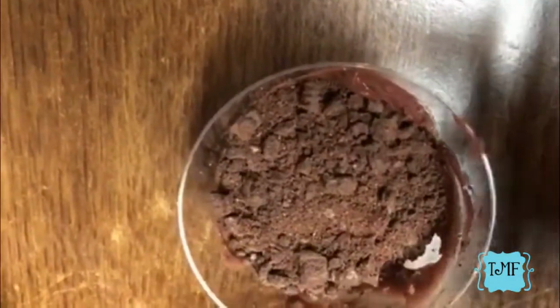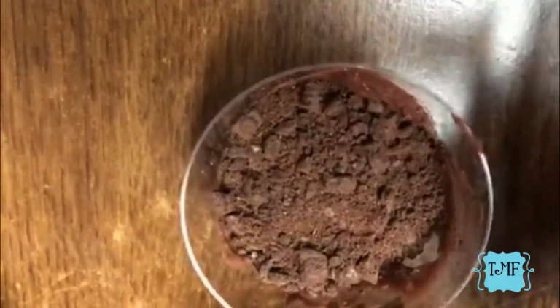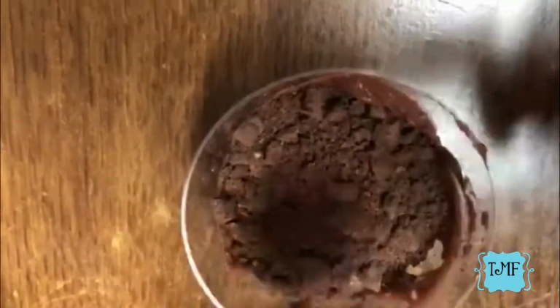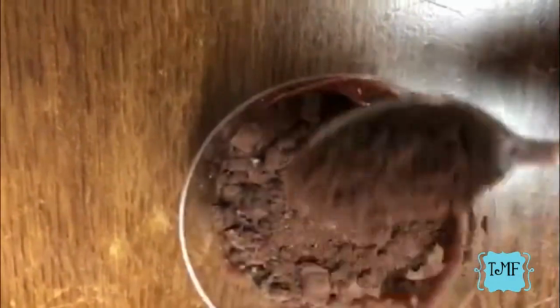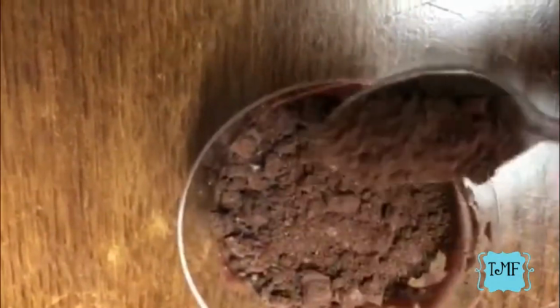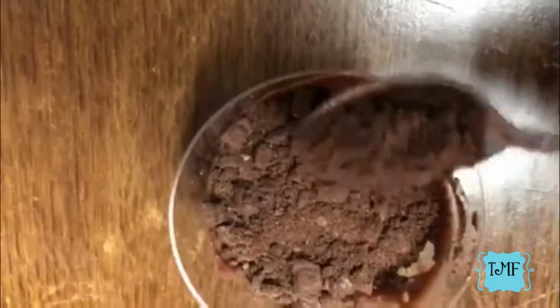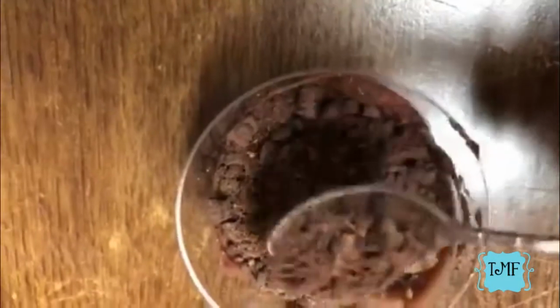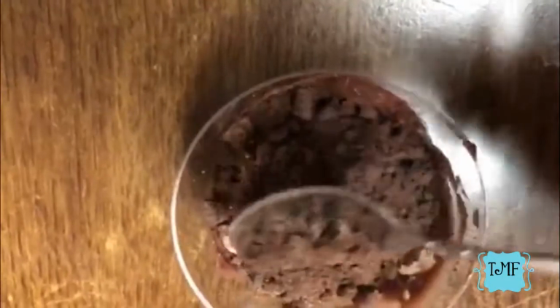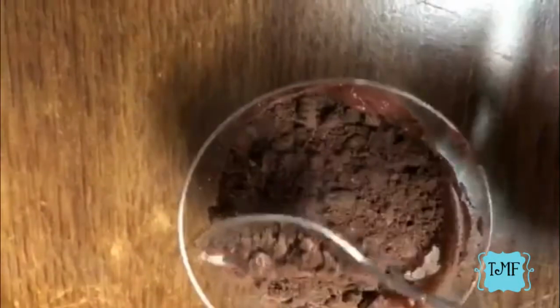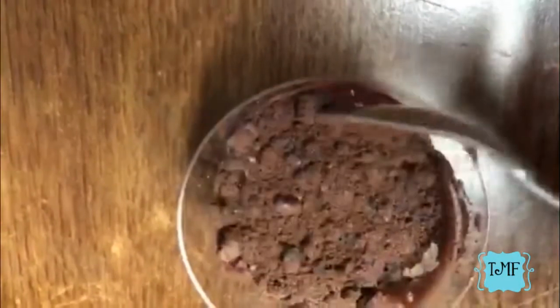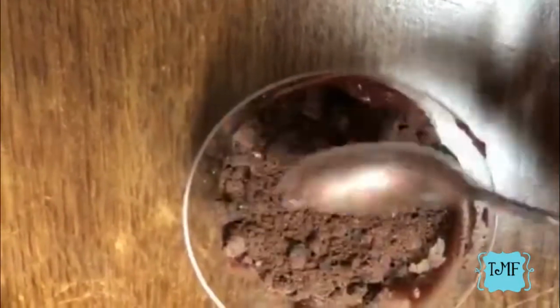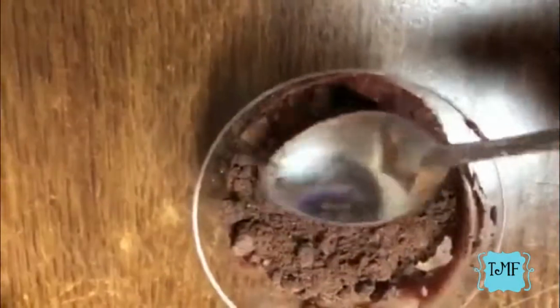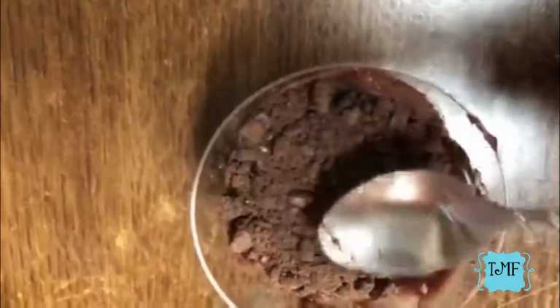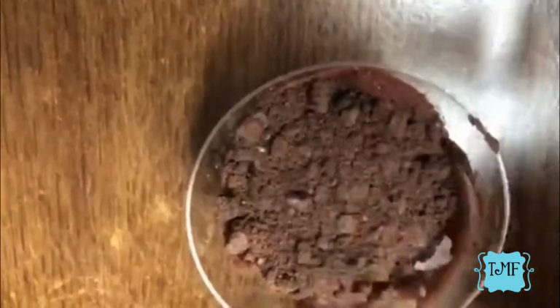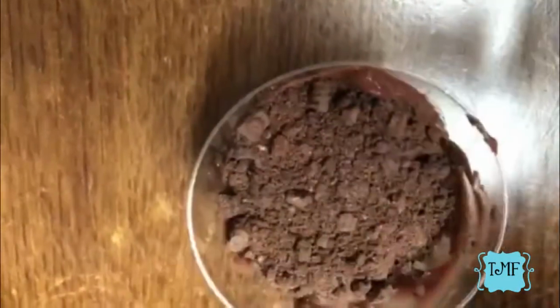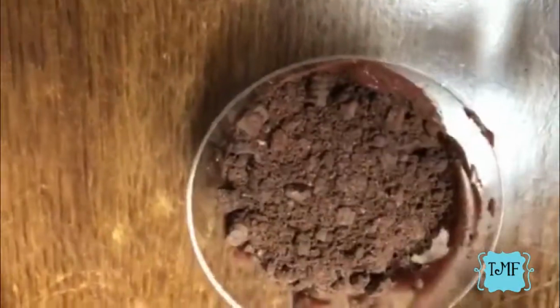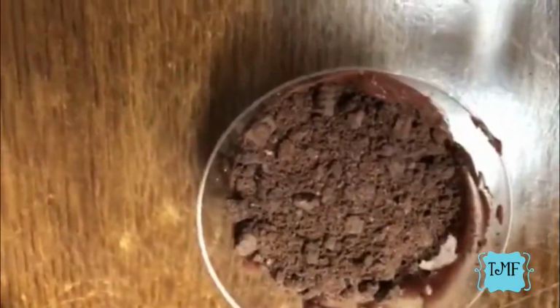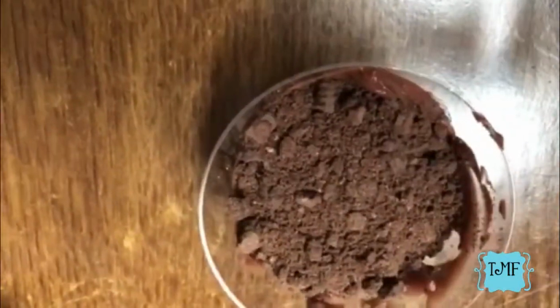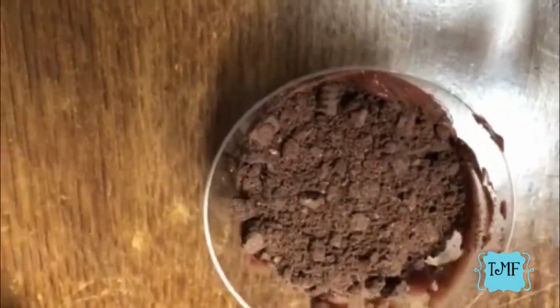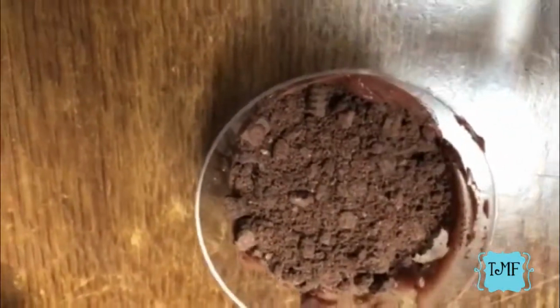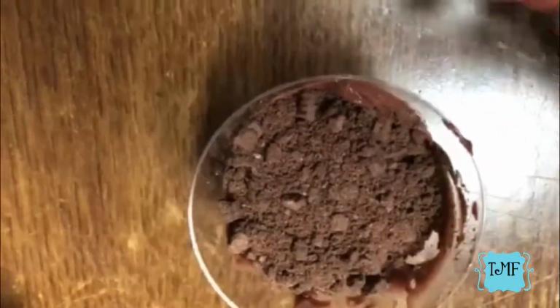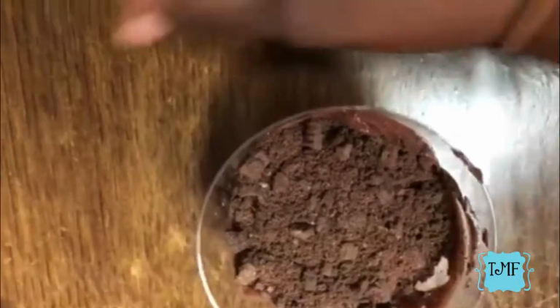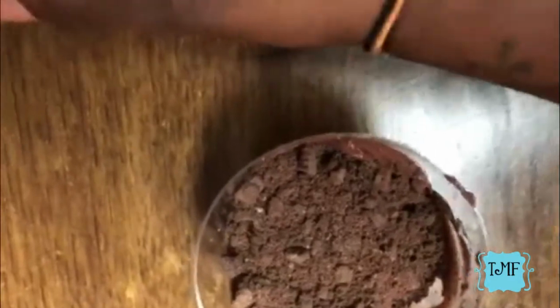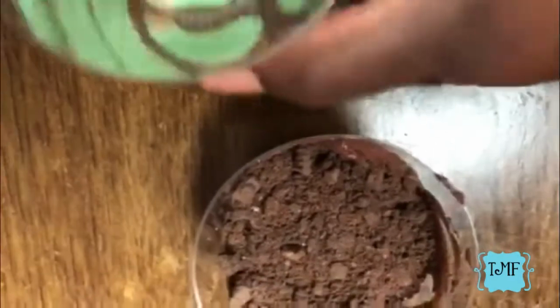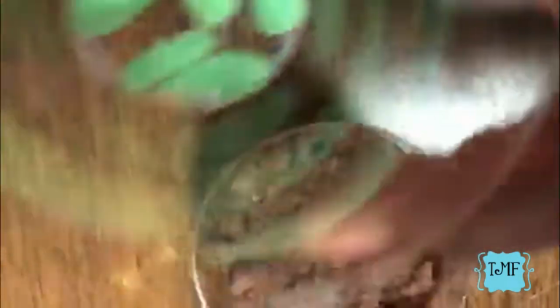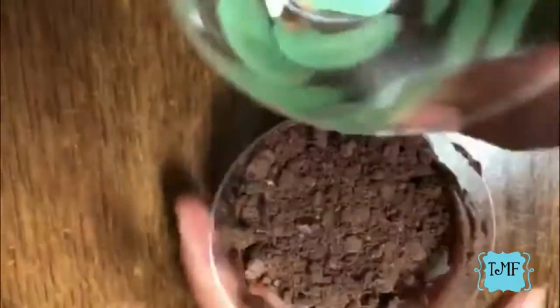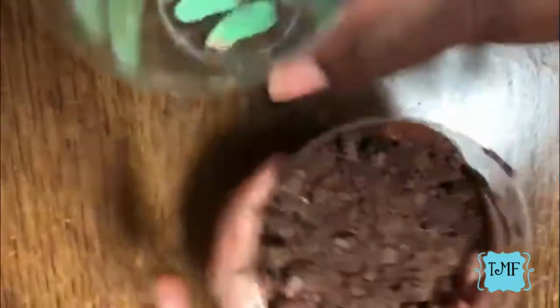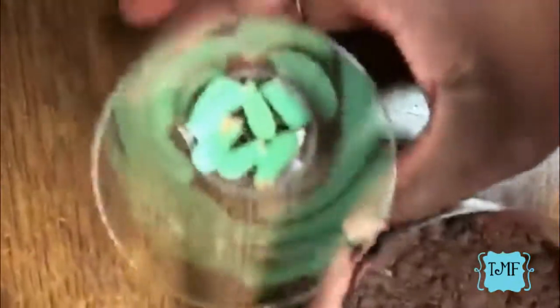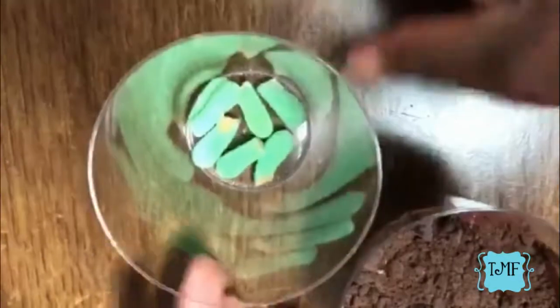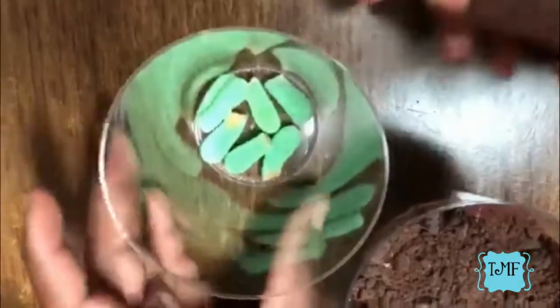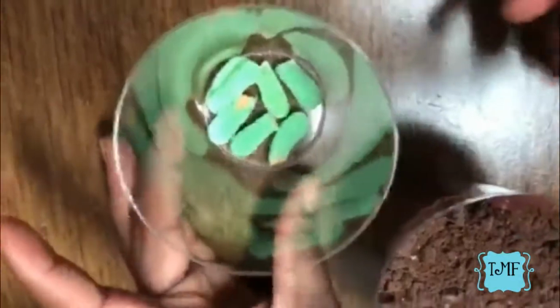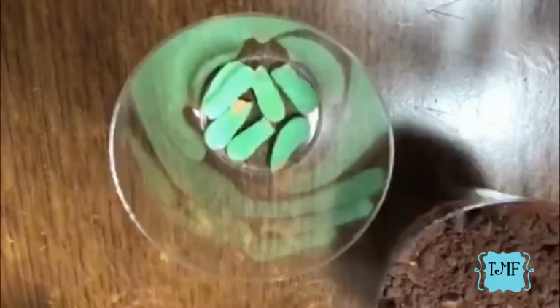Thank you to my recorder Nevaeh — she's doing a great job recording! There's our last layer of dirt. Now we're going to take the gummy worms. I cut them in half because I really couldn't find solid green gummy worms or any solid green candy.